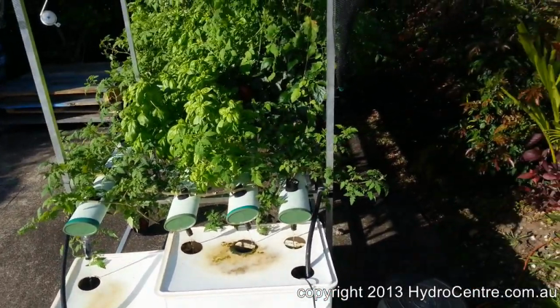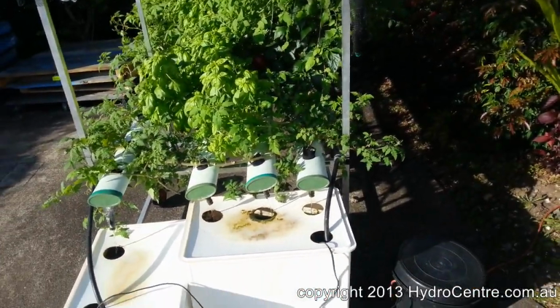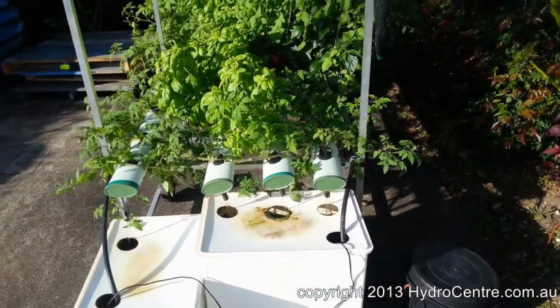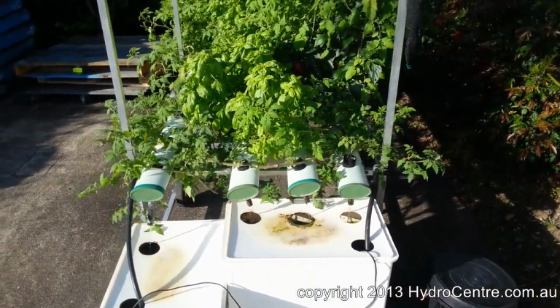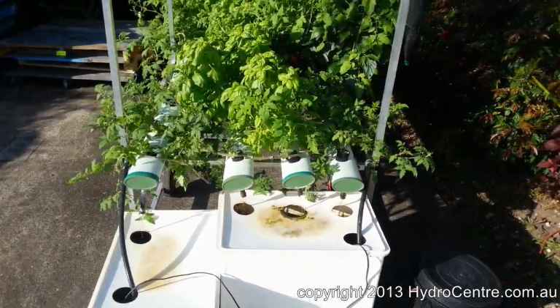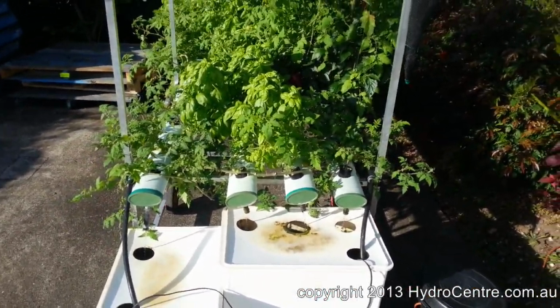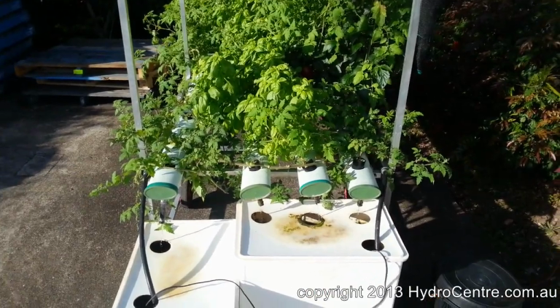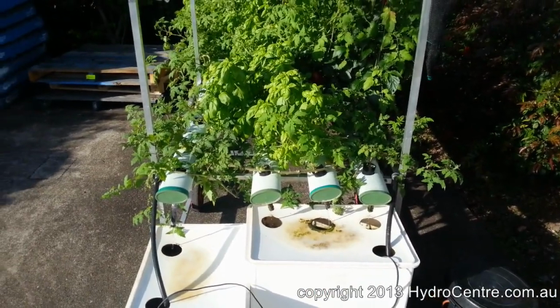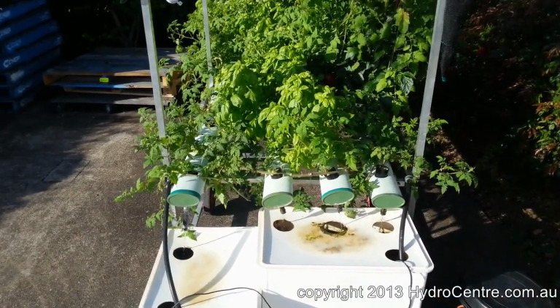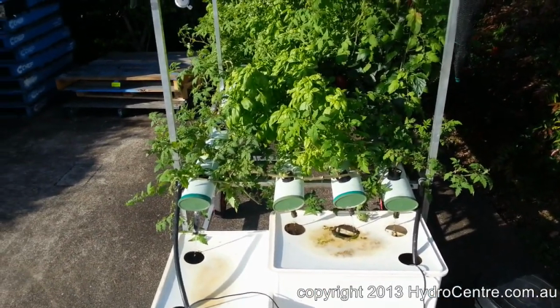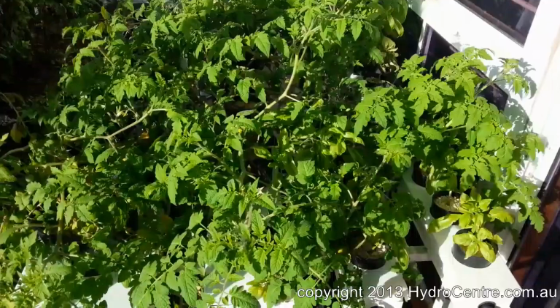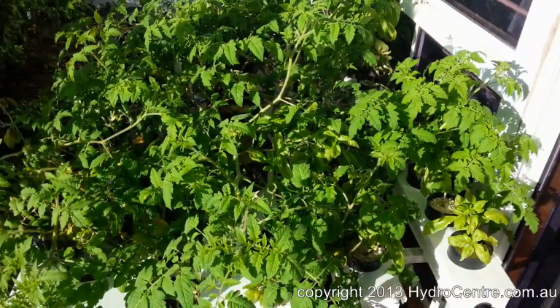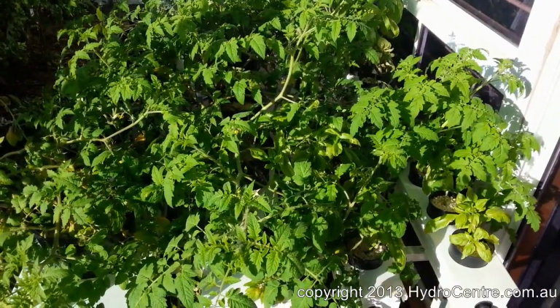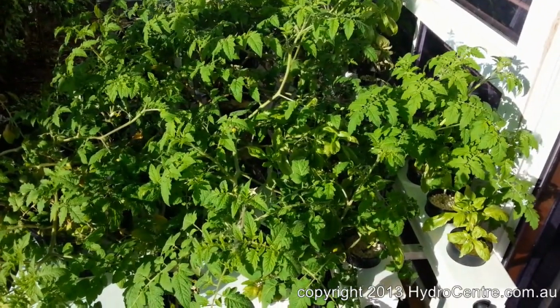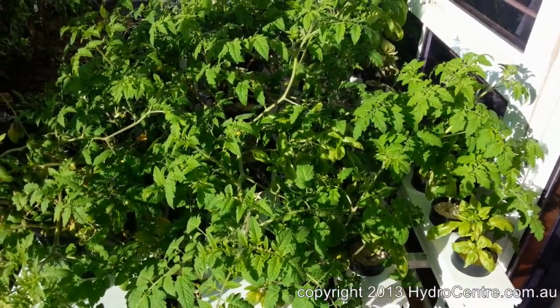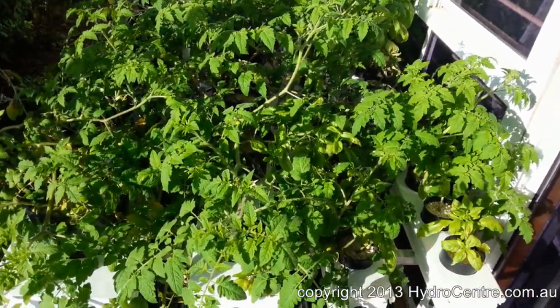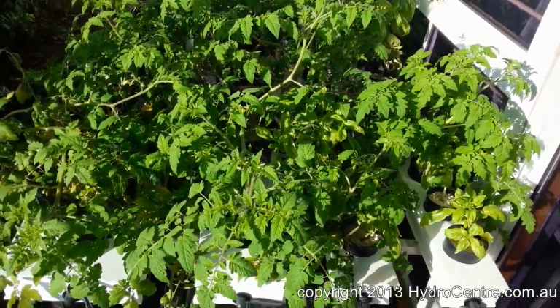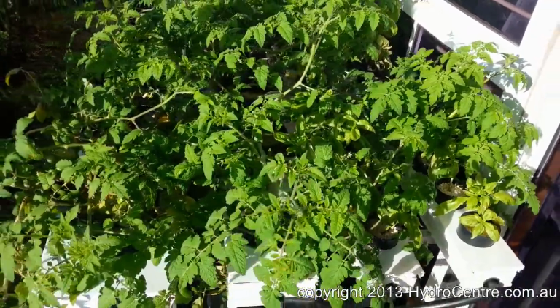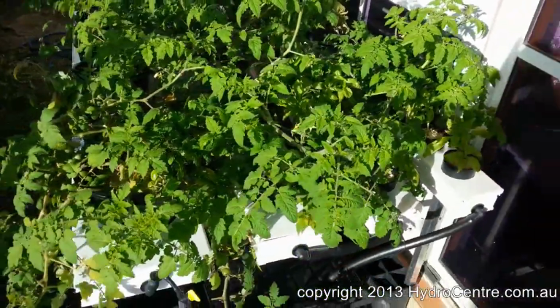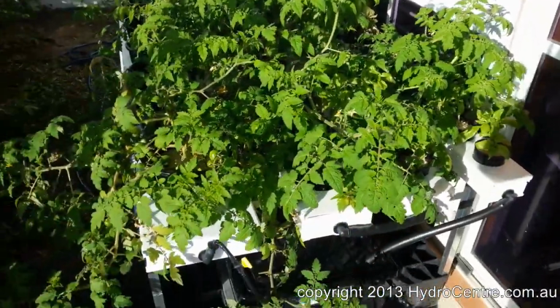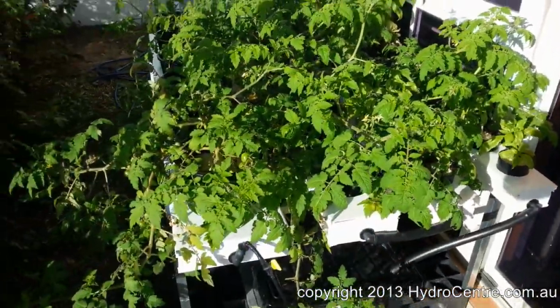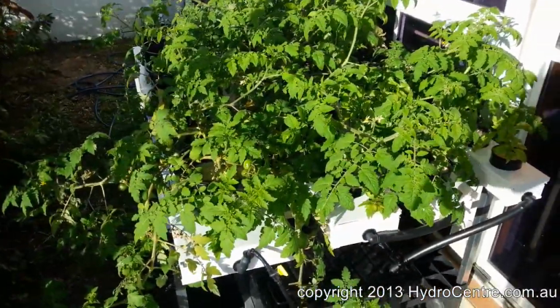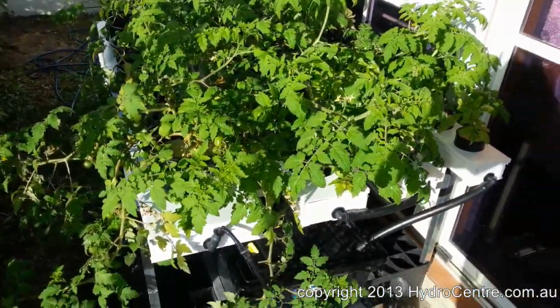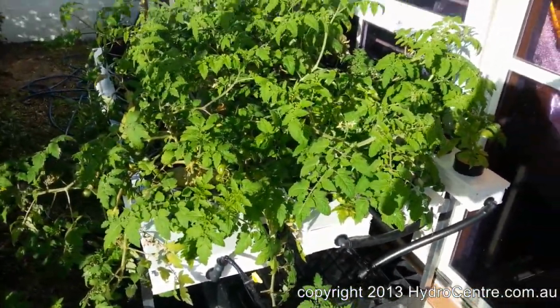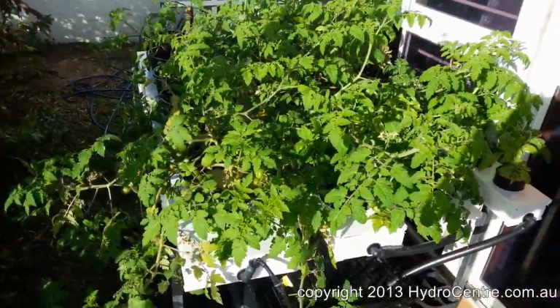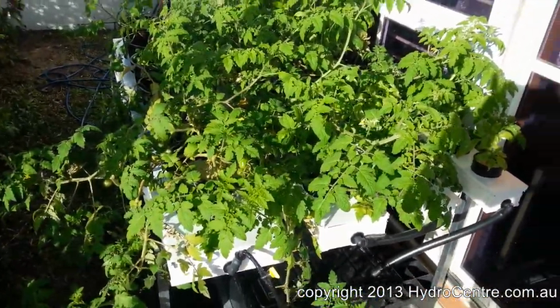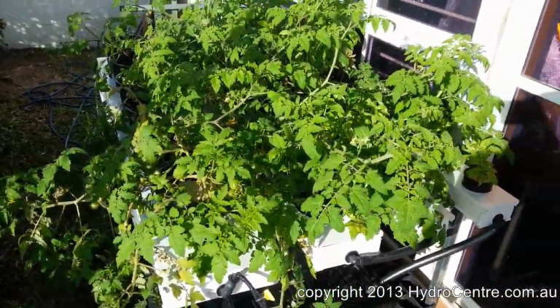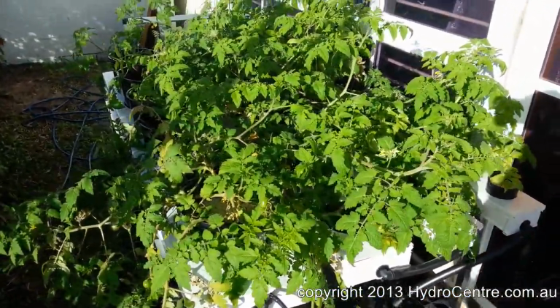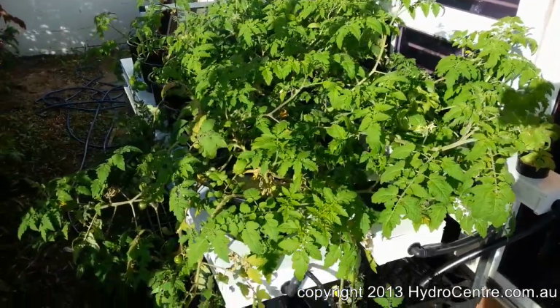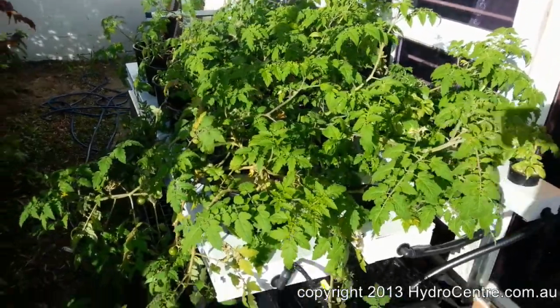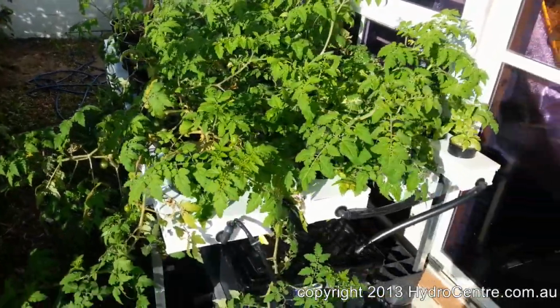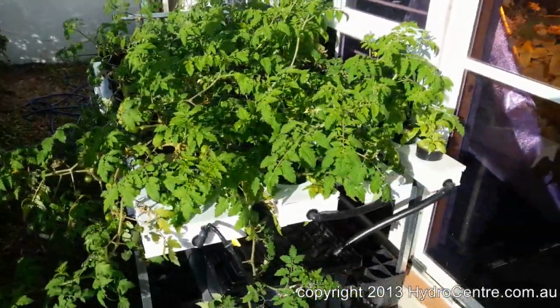It's recirculated and we change that tank every week to four weeks depending on the size of the tank we end up using. The next system I'd like to show you is an easier version of this. On the face of it, this looks like another channel system but it's actually completely level — not flowing from one end to the other, actually completely stationary.